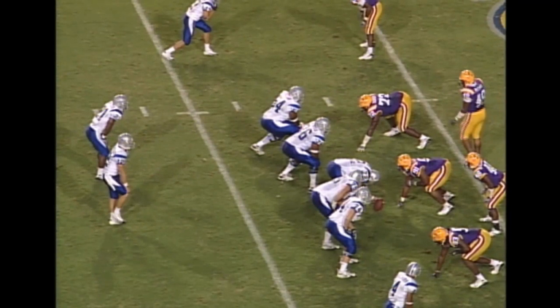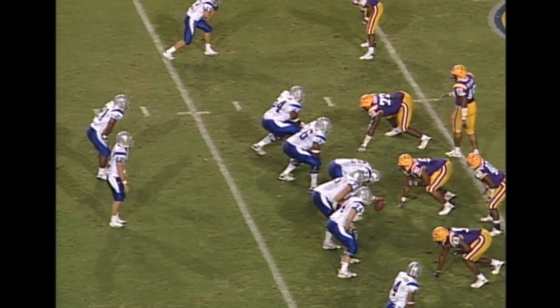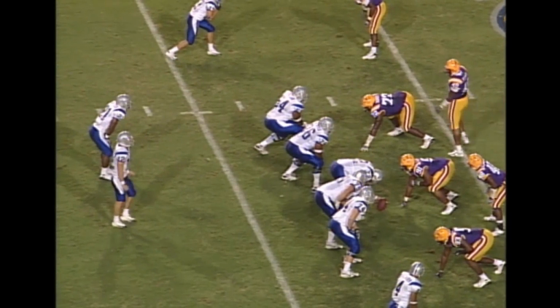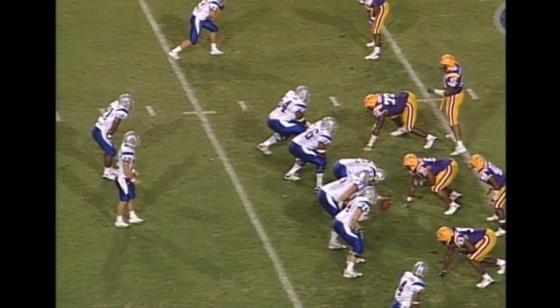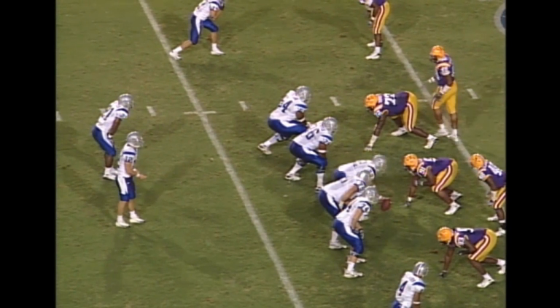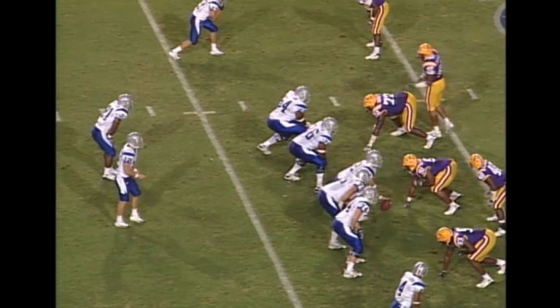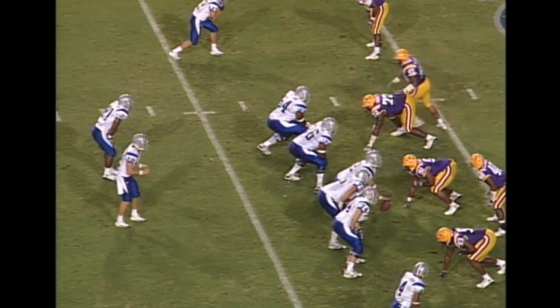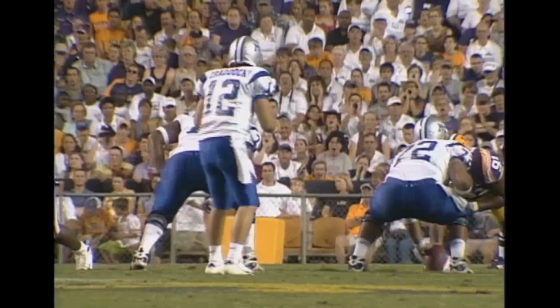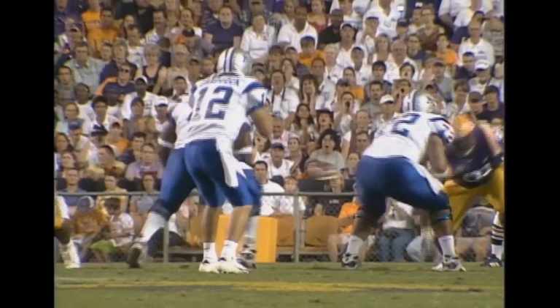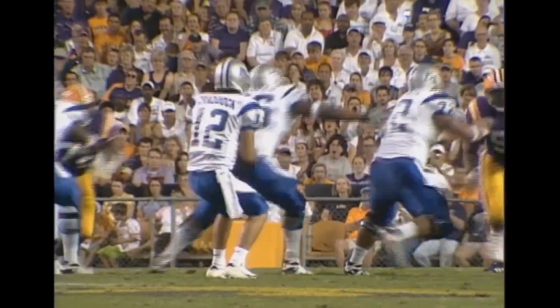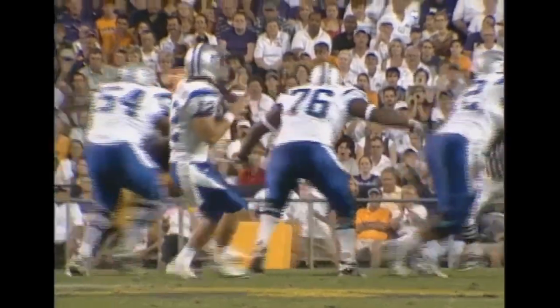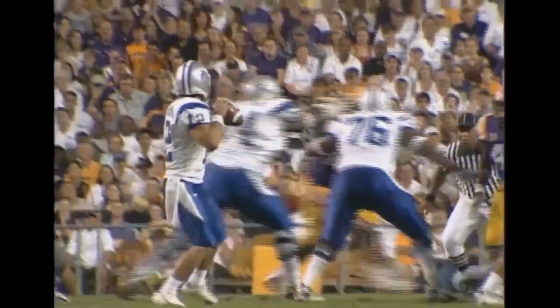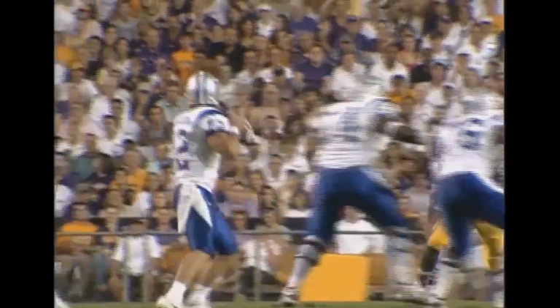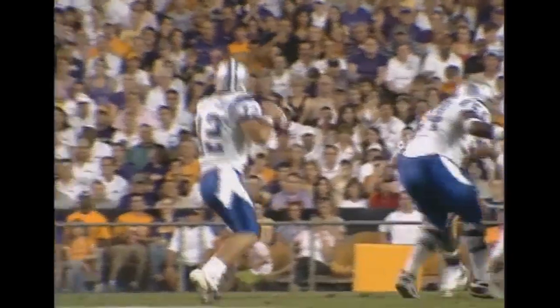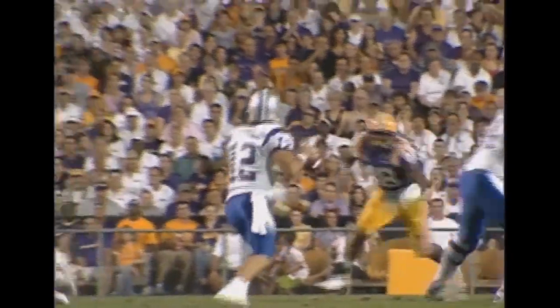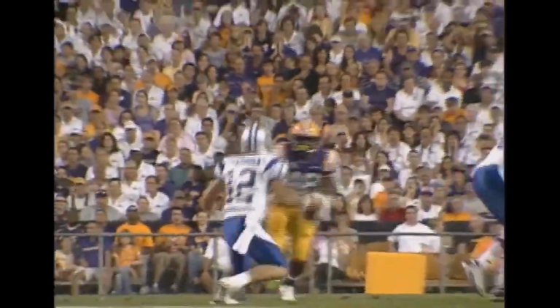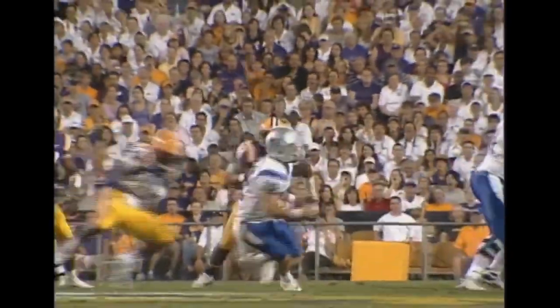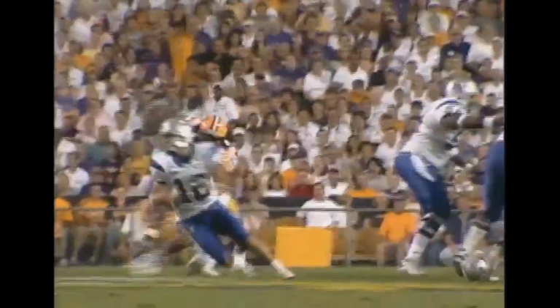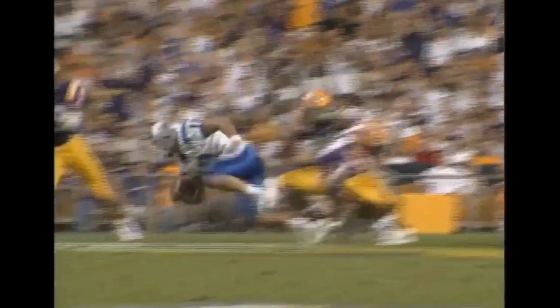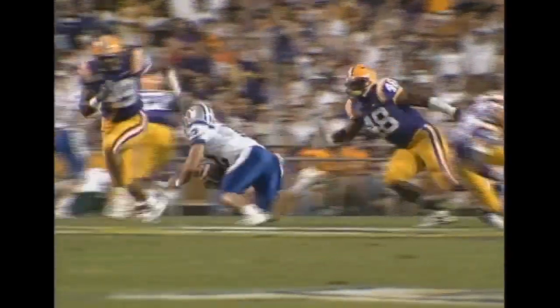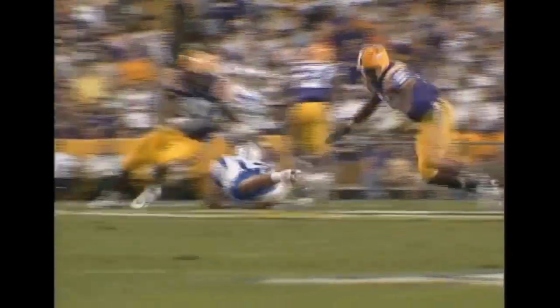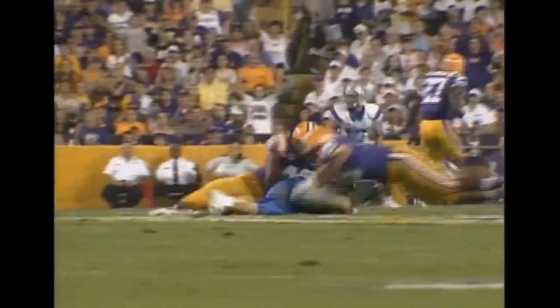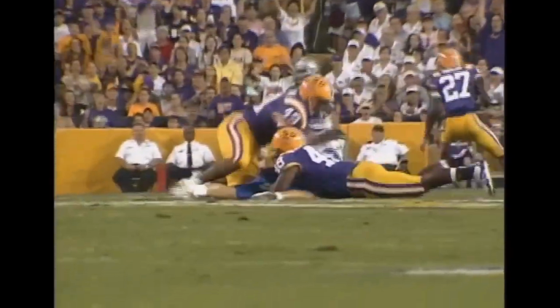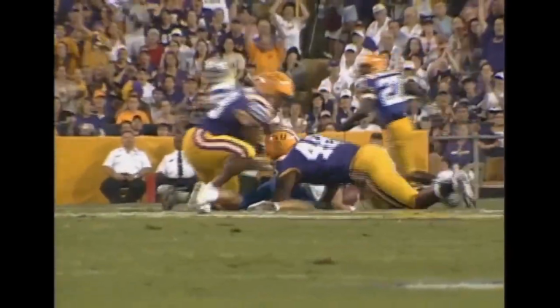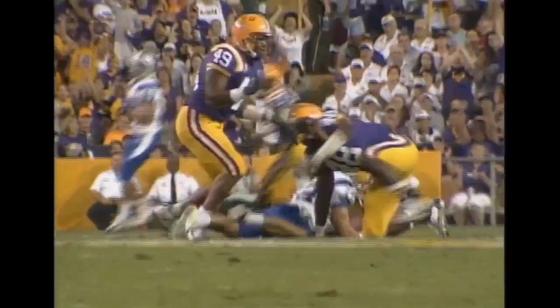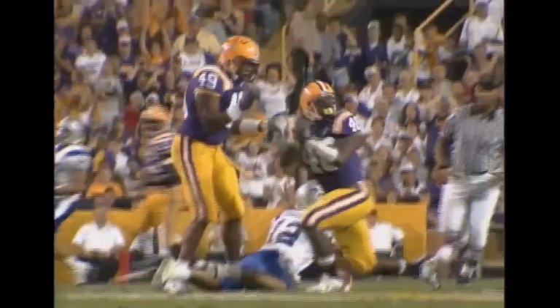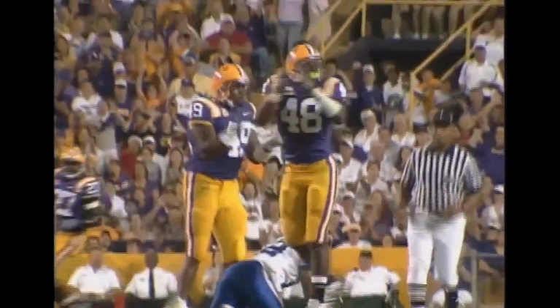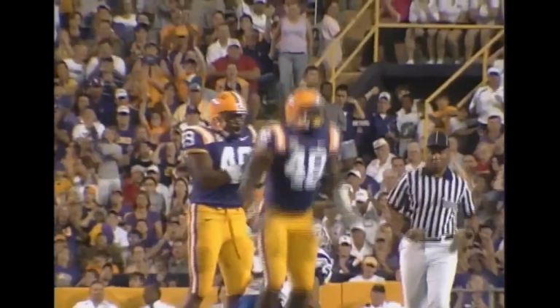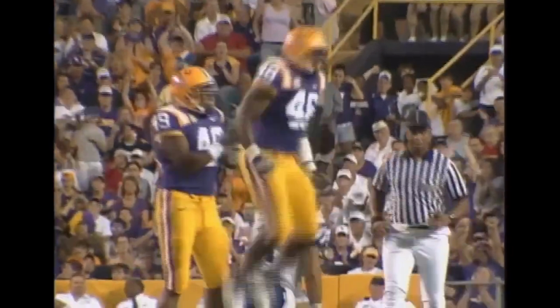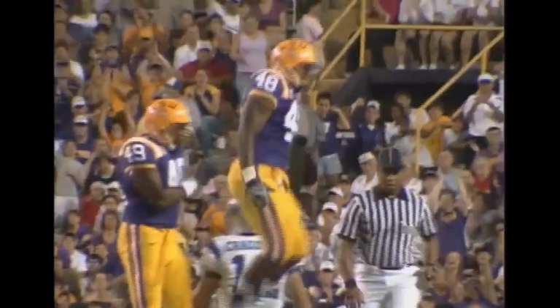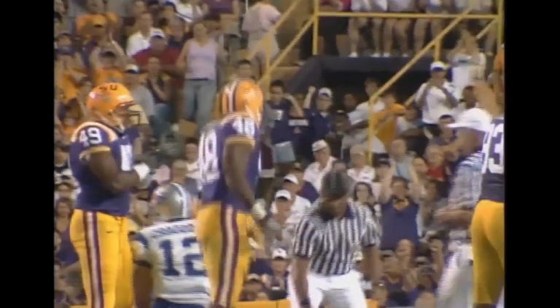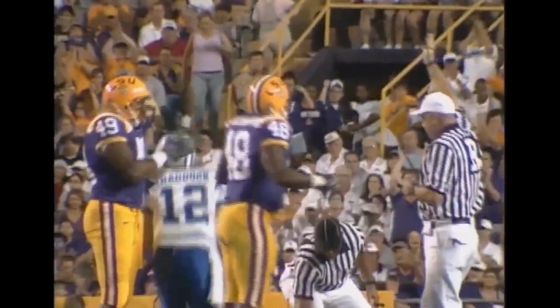They are at the LSU 33-yard line. 3-0, Tigers lead. There's a snap, plenty of time to throw — being chased — he will go down for a big loss, back at the 34, back at the 43.